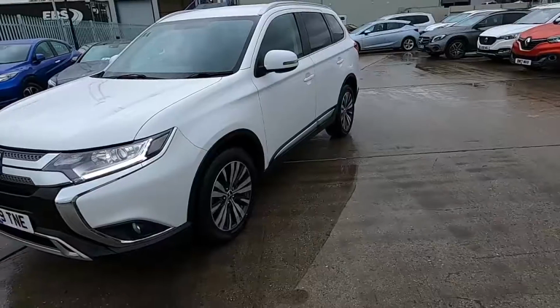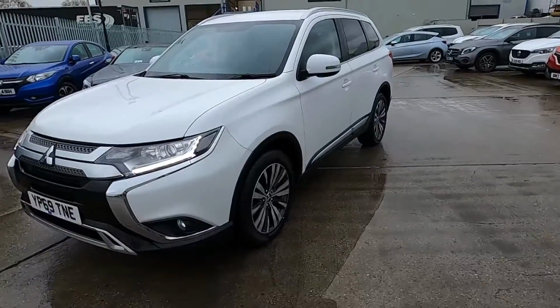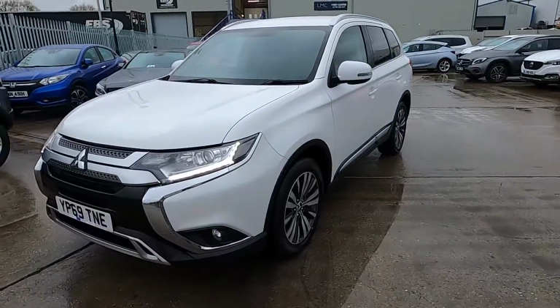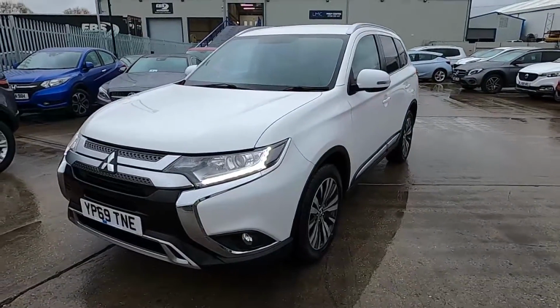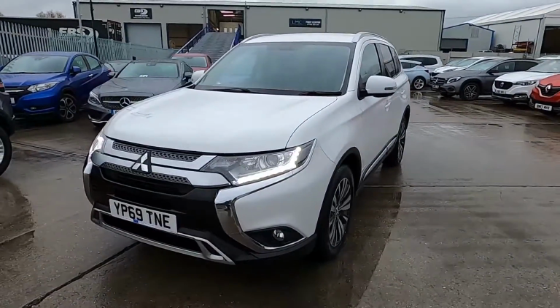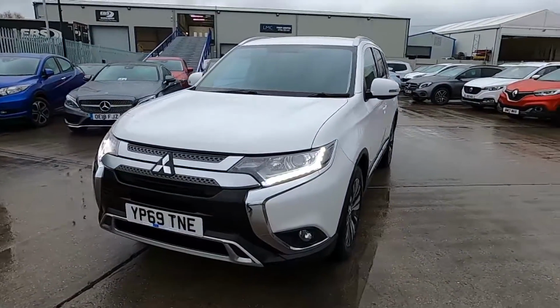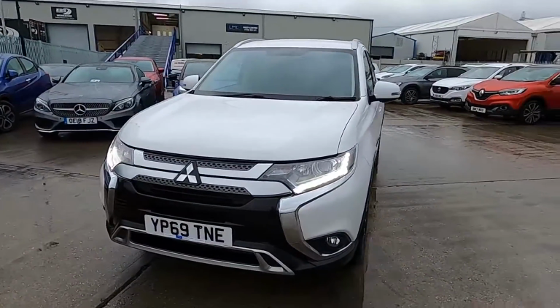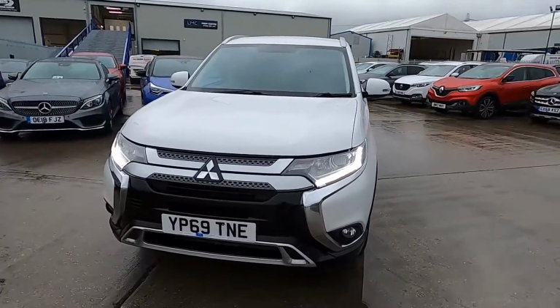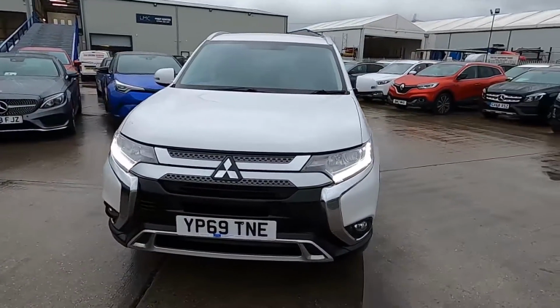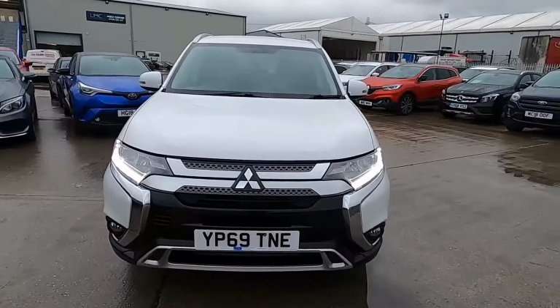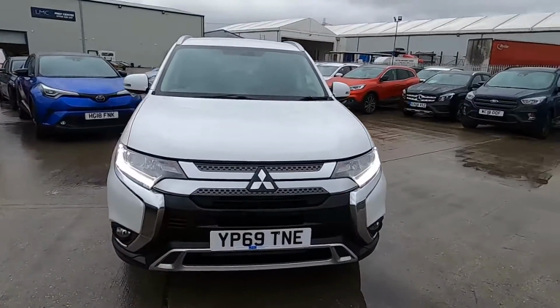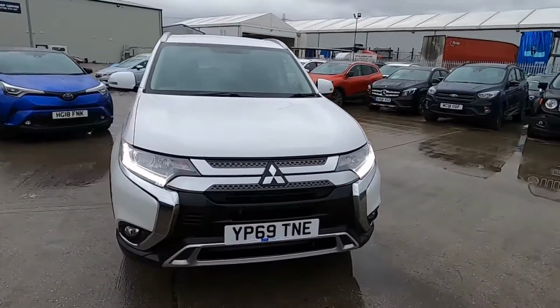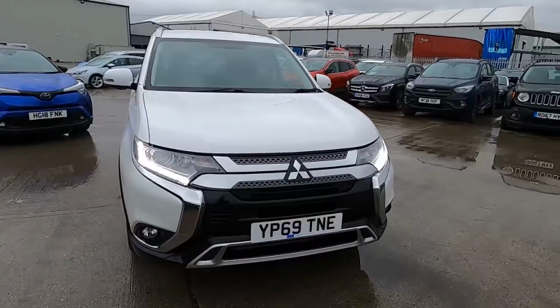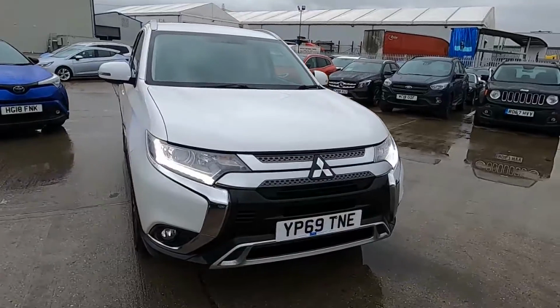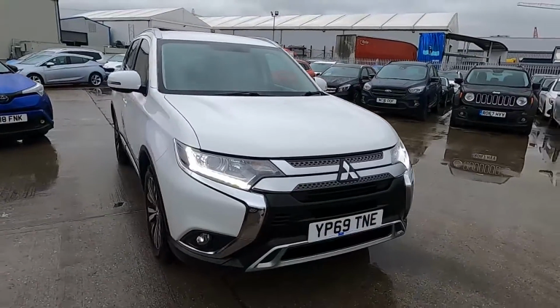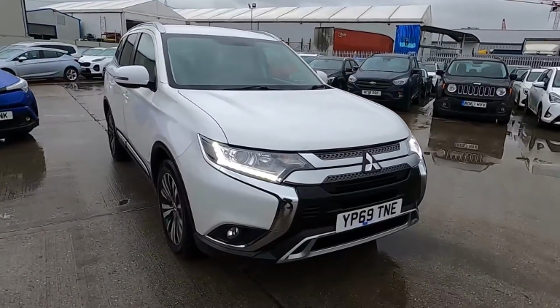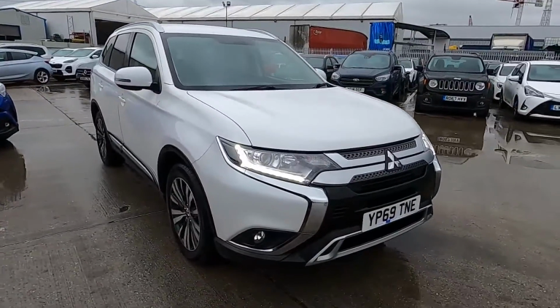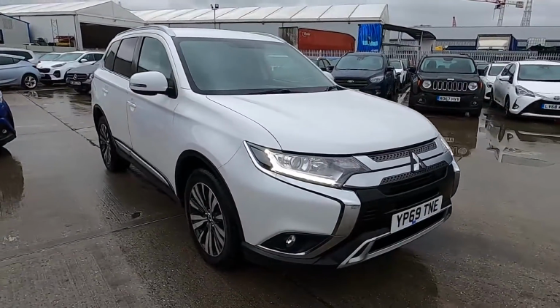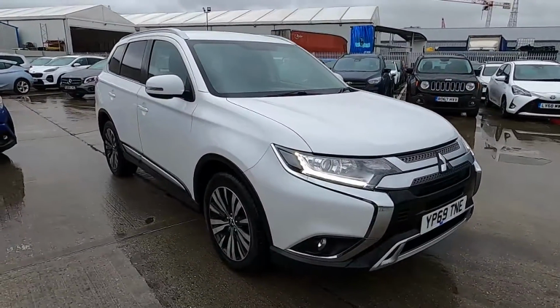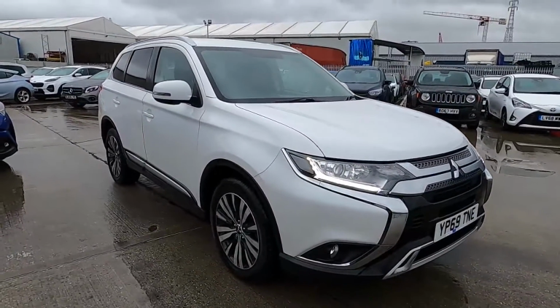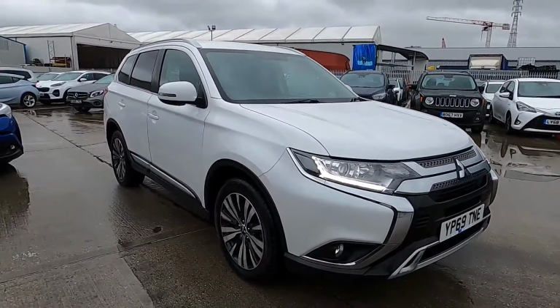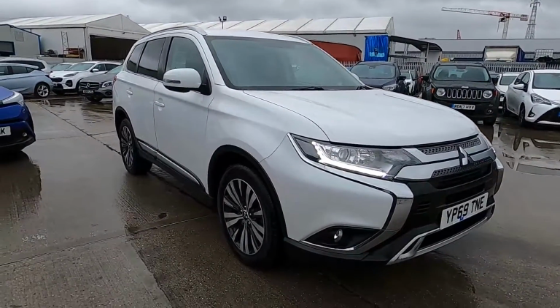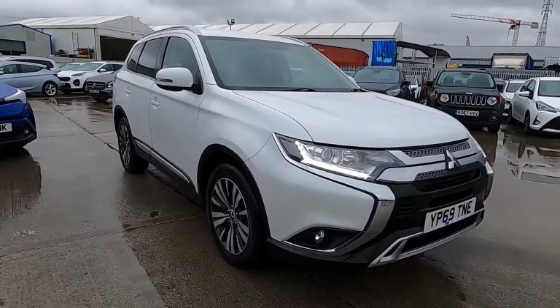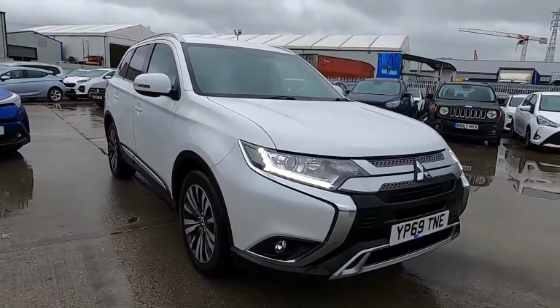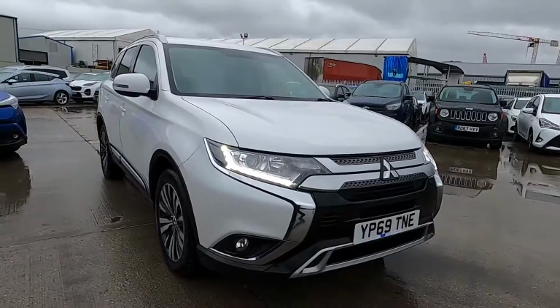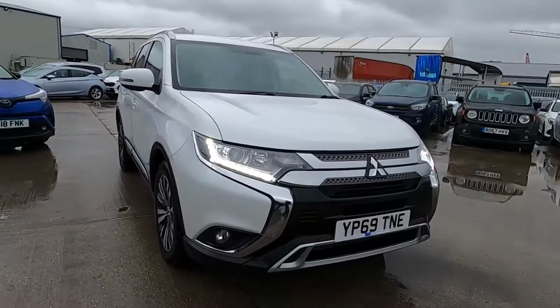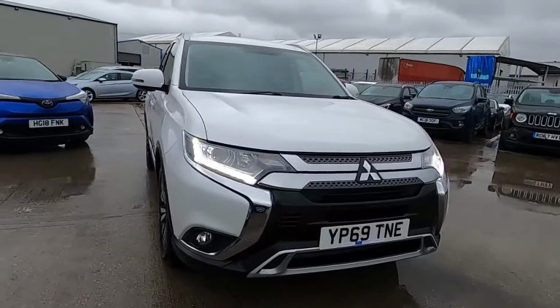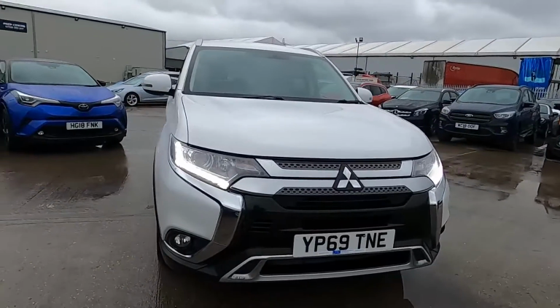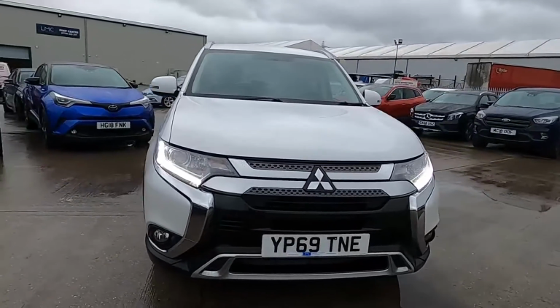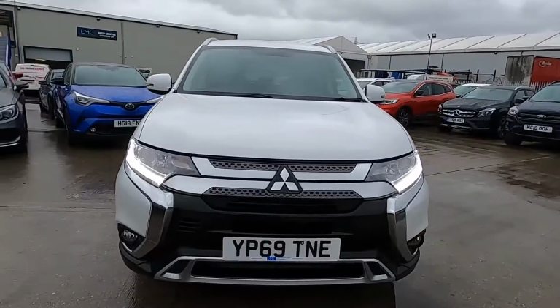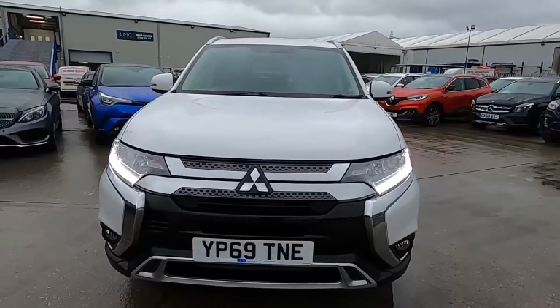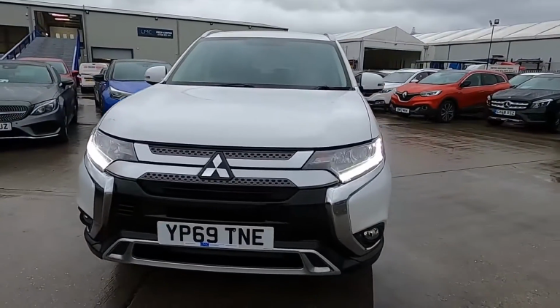Welcome to London Motor Company, my name's Sam and this is our Mitsubishi Outlander. It's done less than 20,000 miles and in this video I'm going to show you around the car and later on I'm going to give it a test drive.